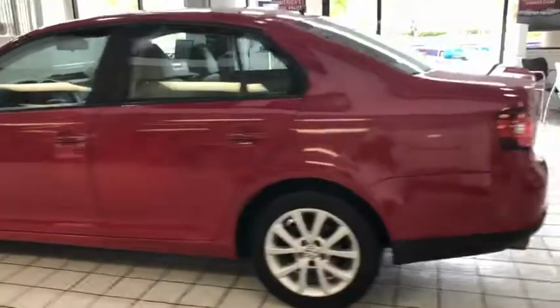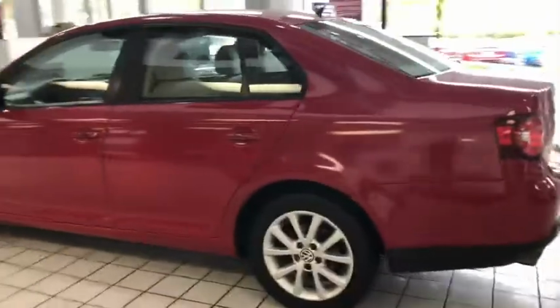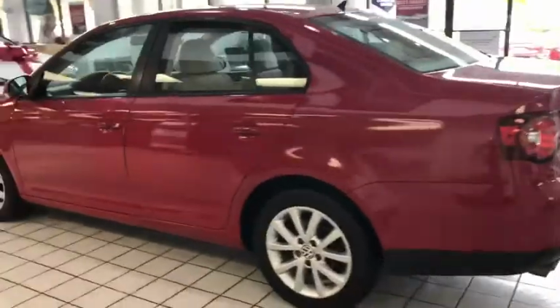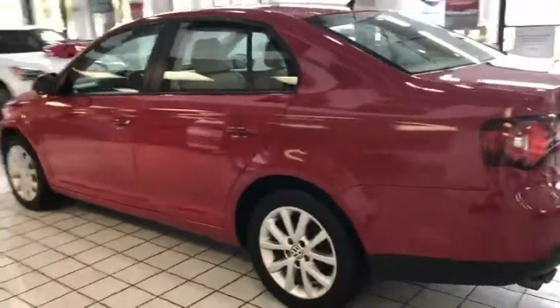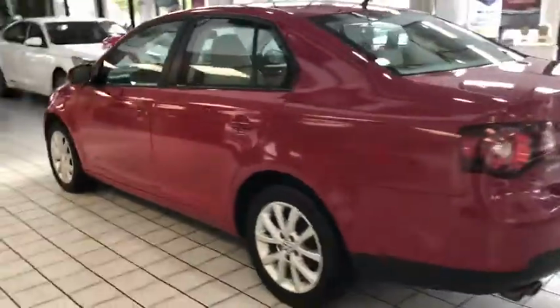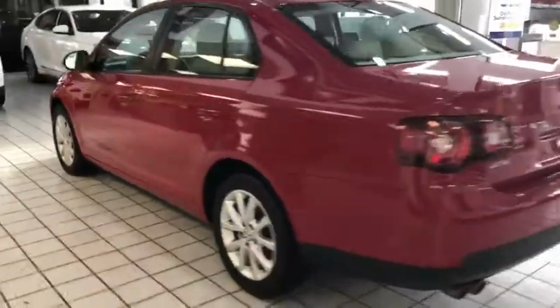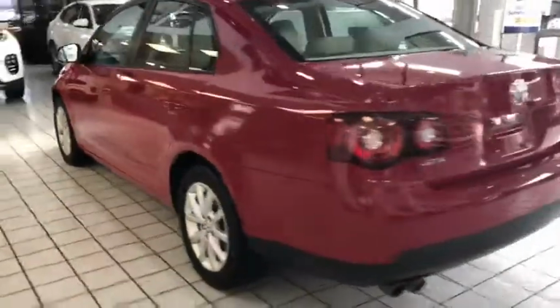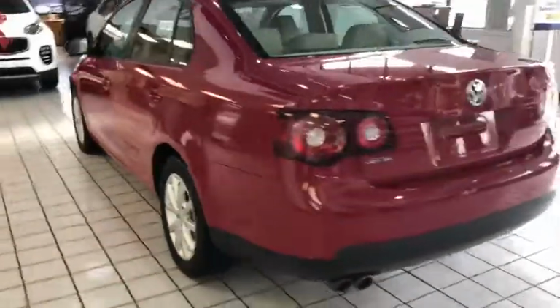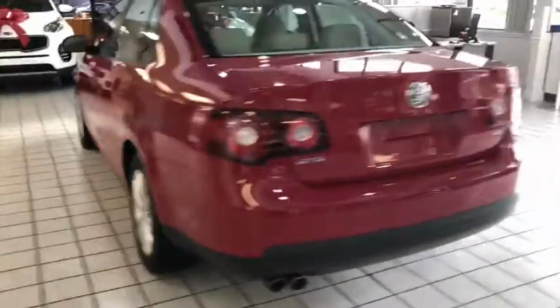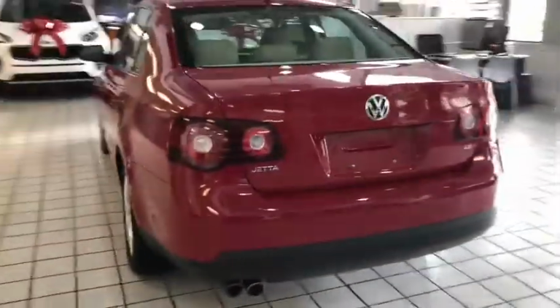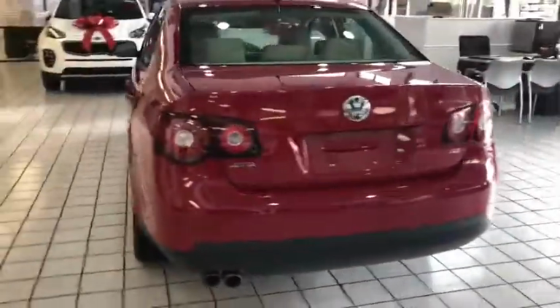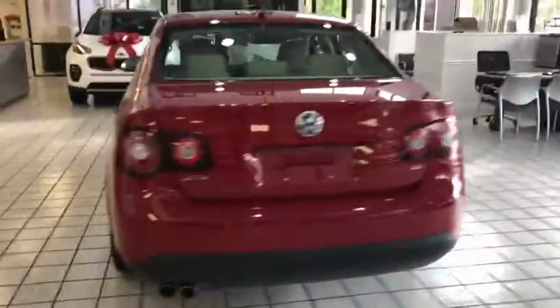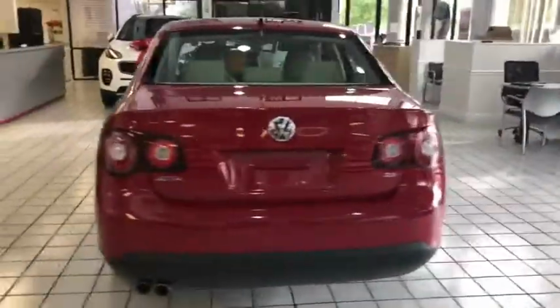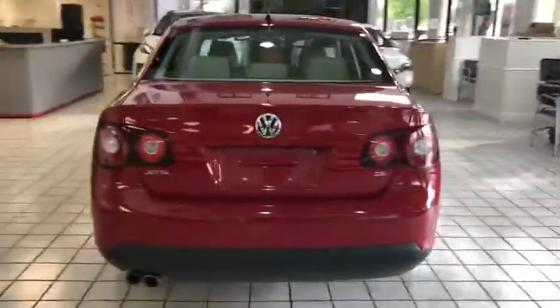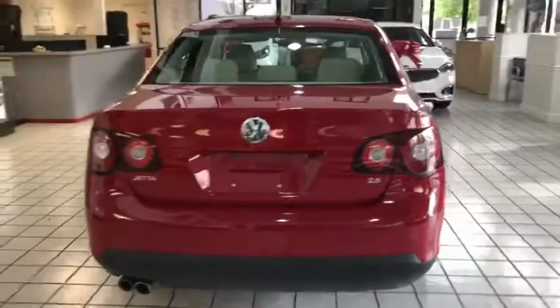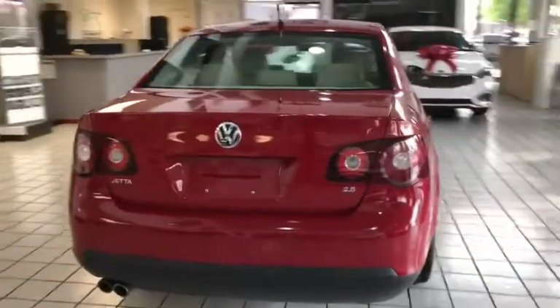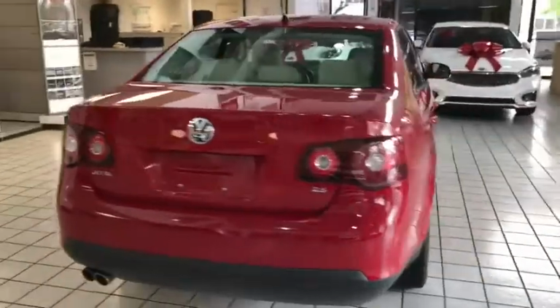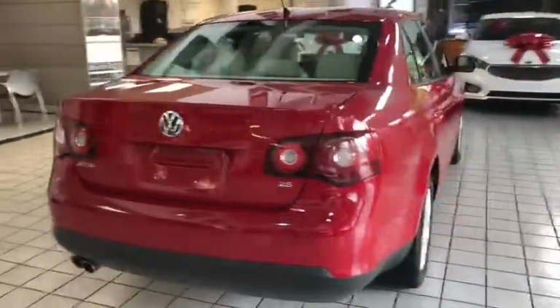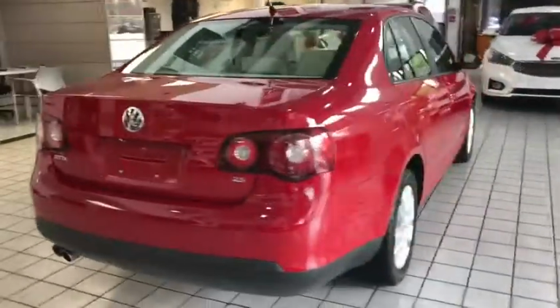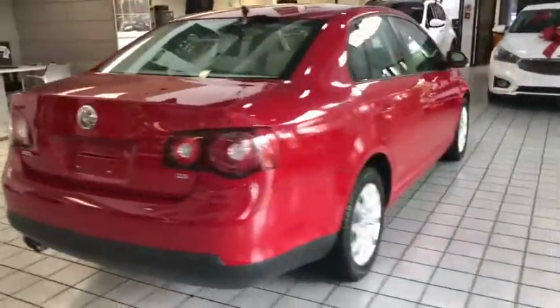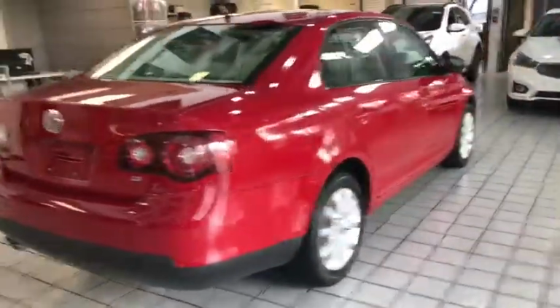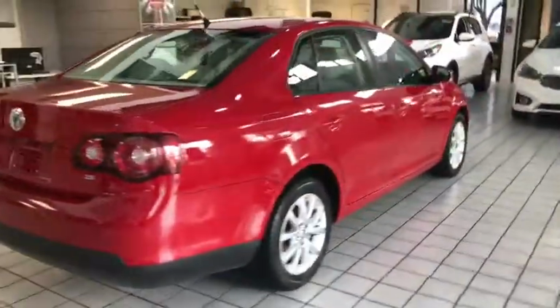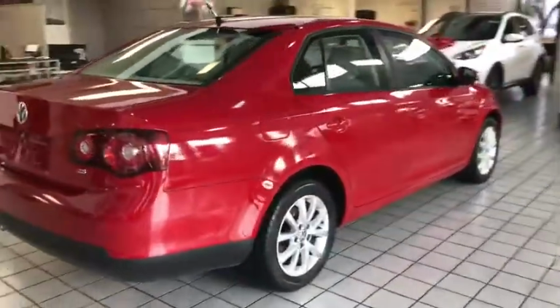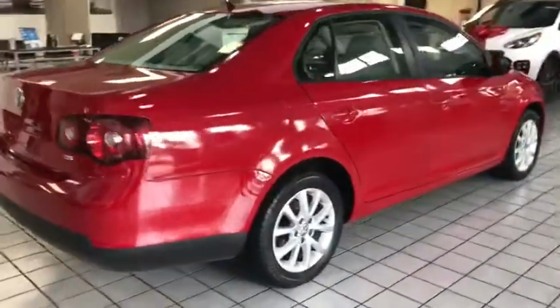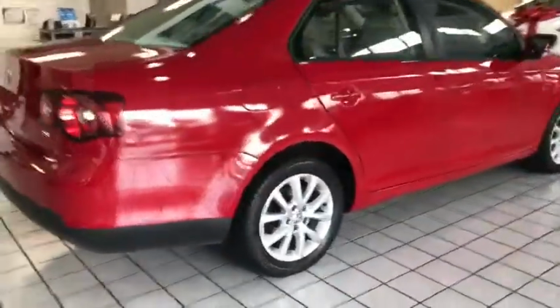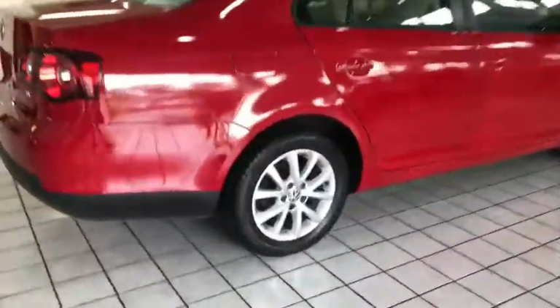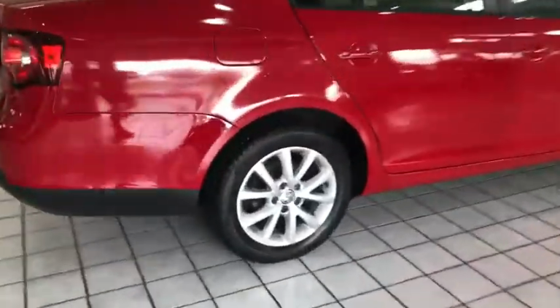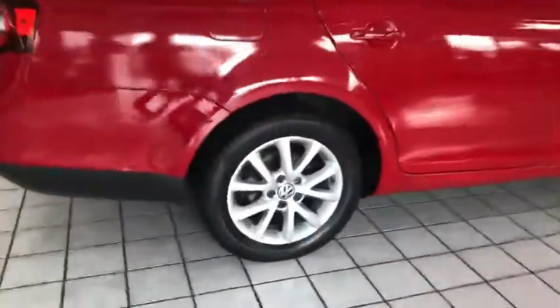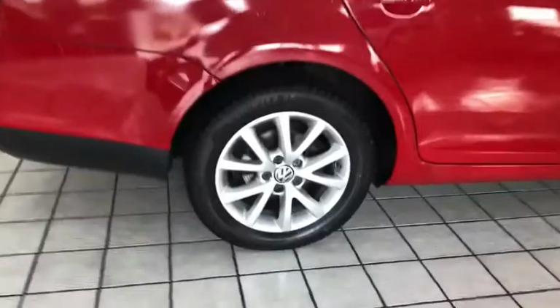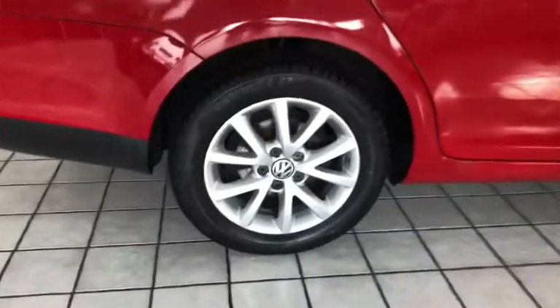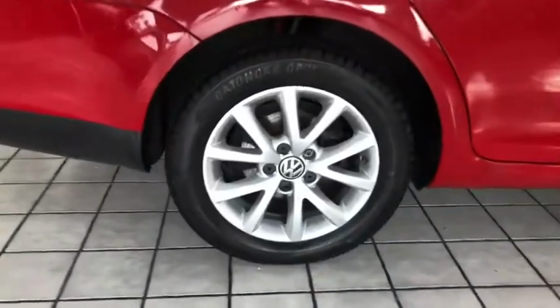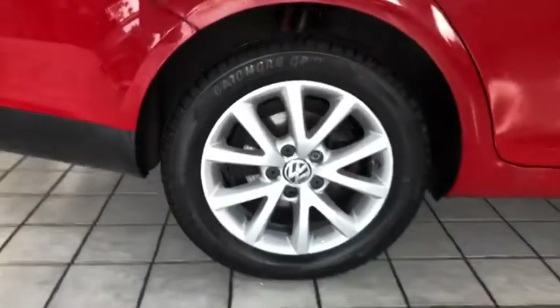Traction control. Power passenger seat. Leather-wrapped steering wheel. Dual airbags. Alloy wheels. Power steering. Four-wheel disc brakes. AM-FM stereo with CD player. Eight speakers.